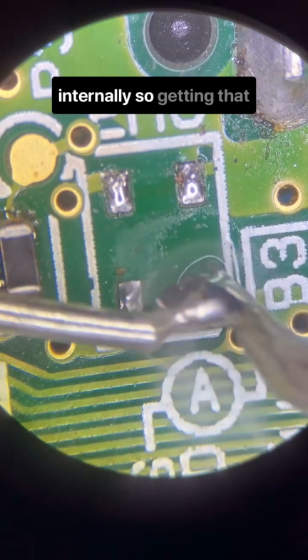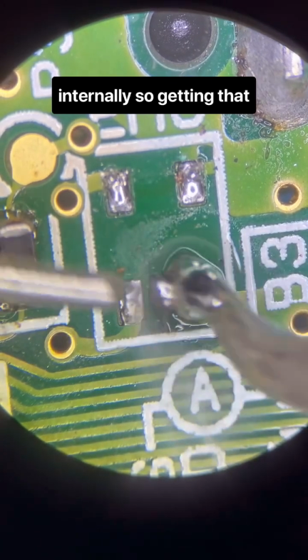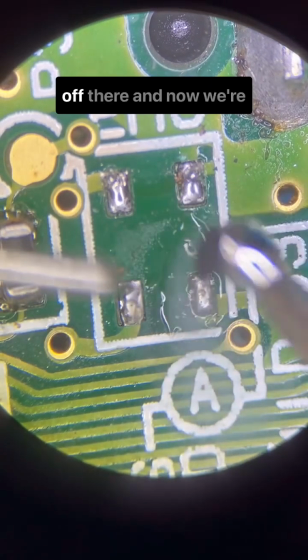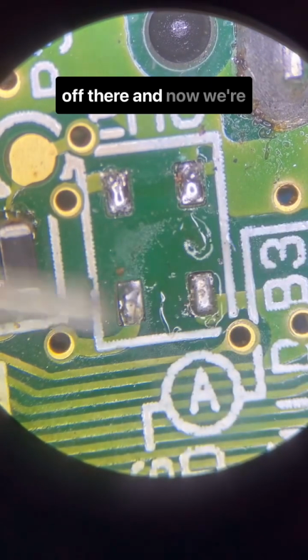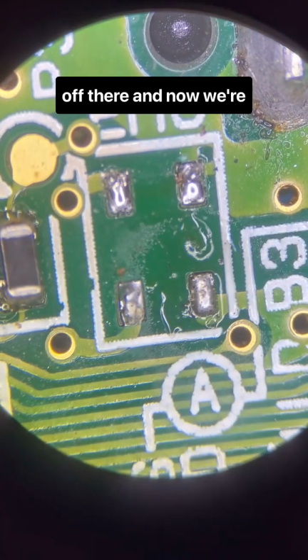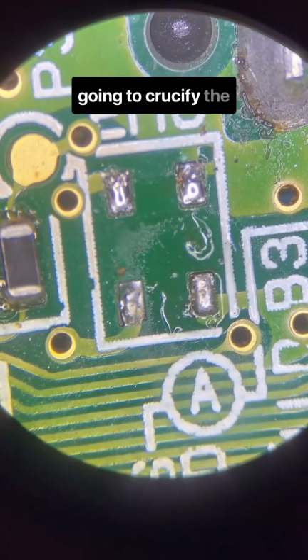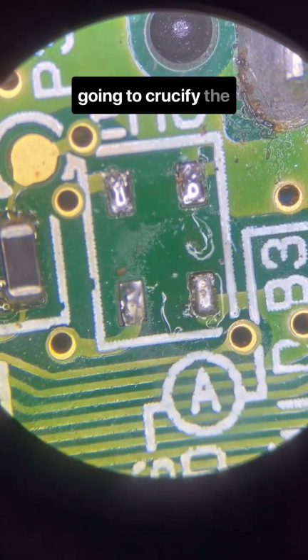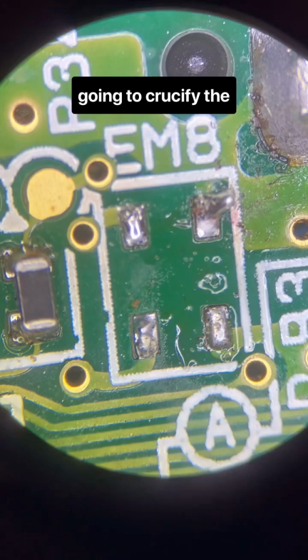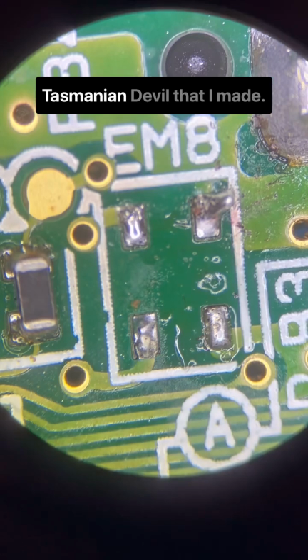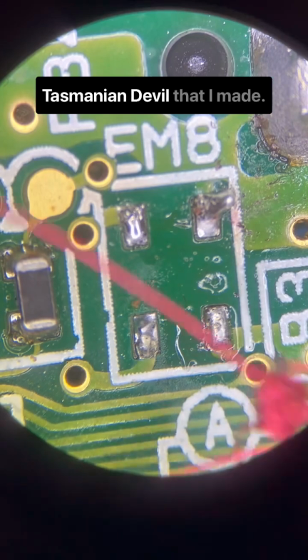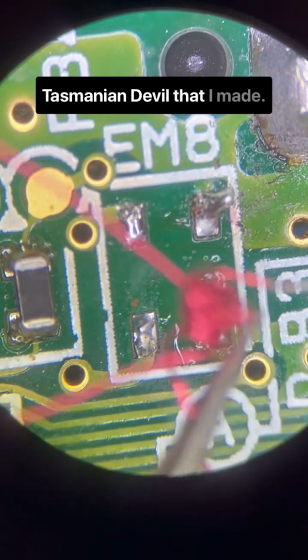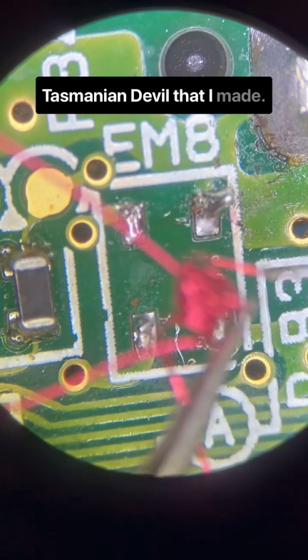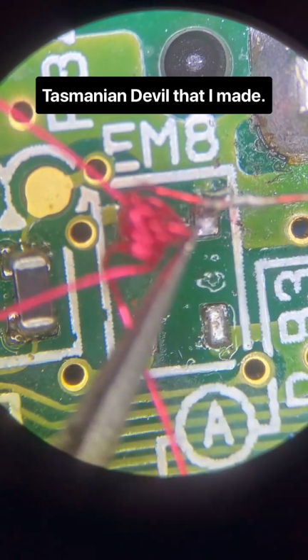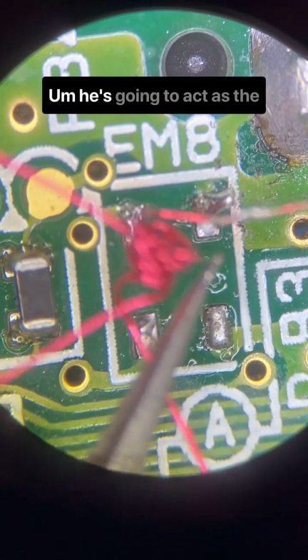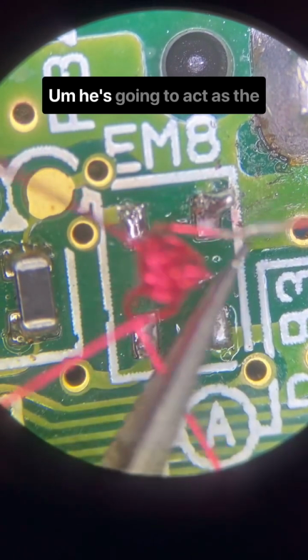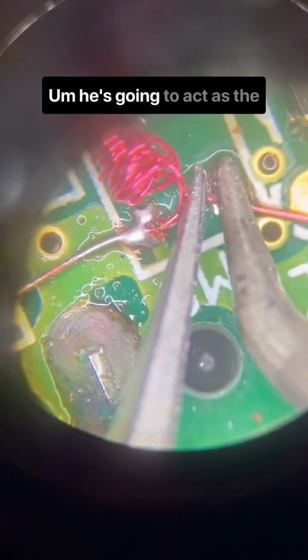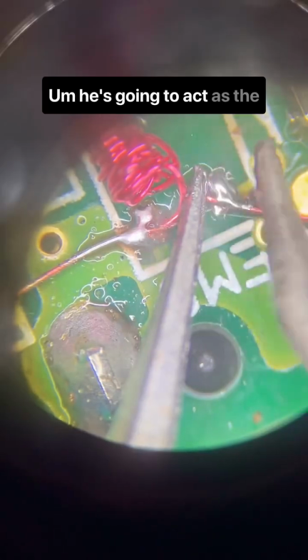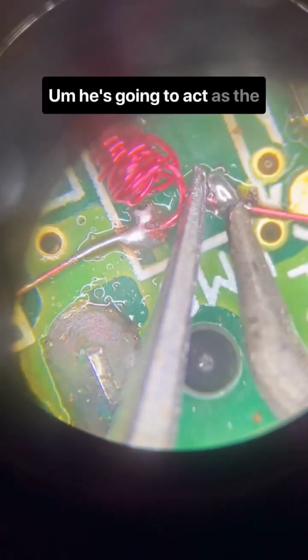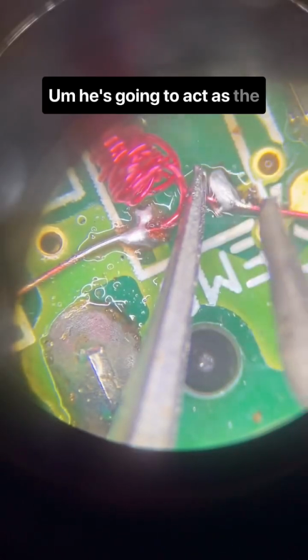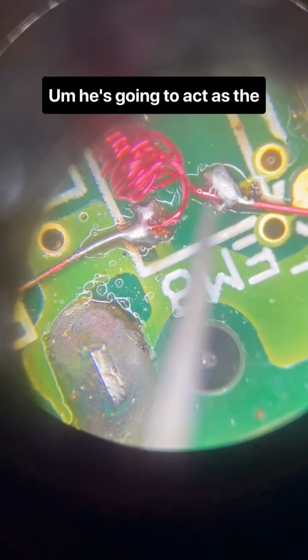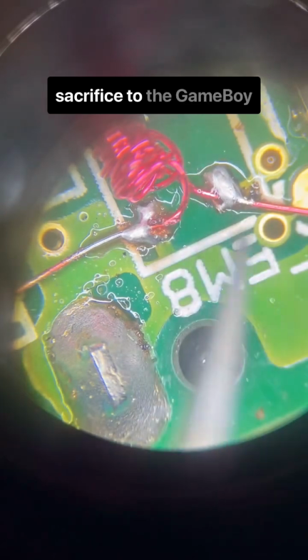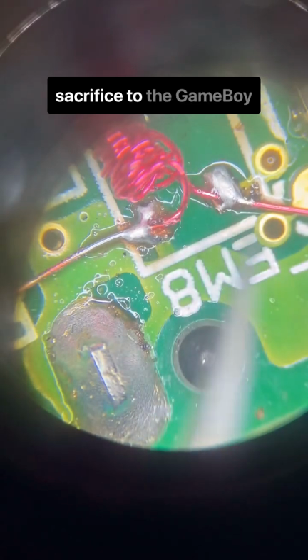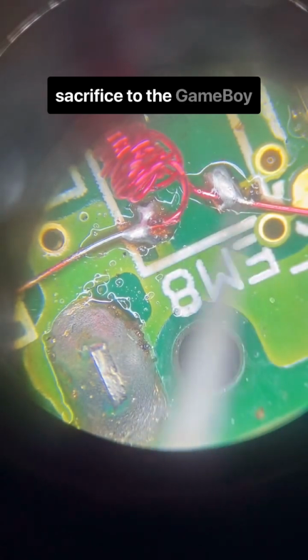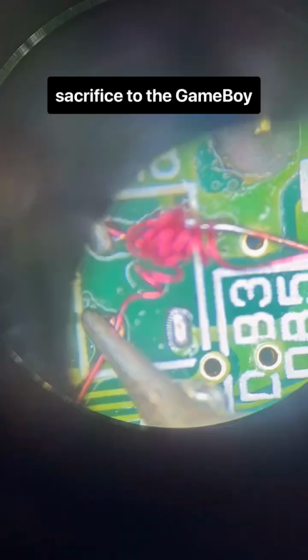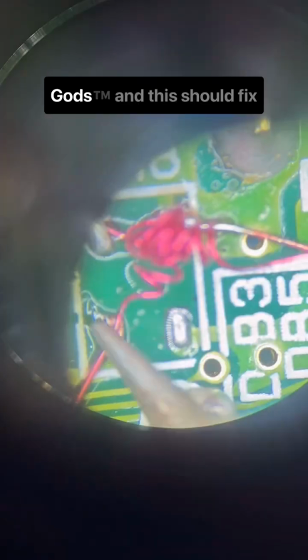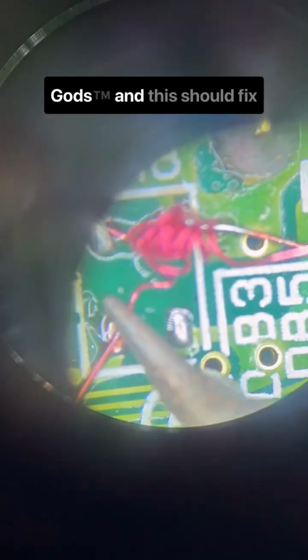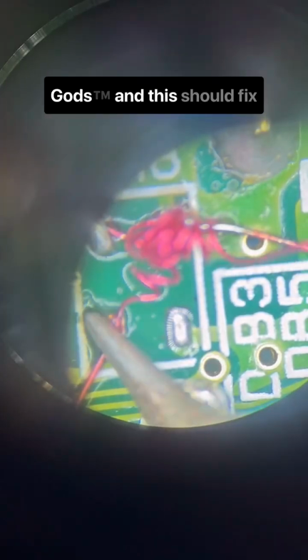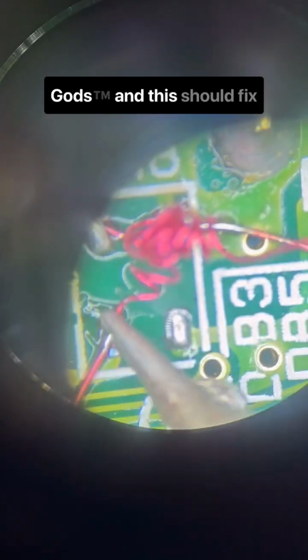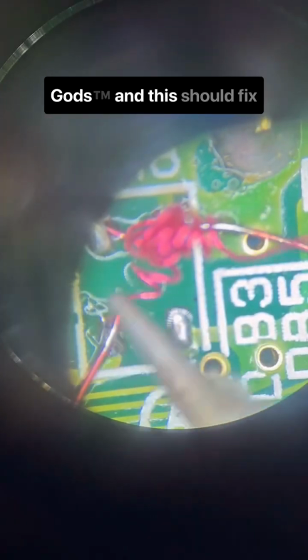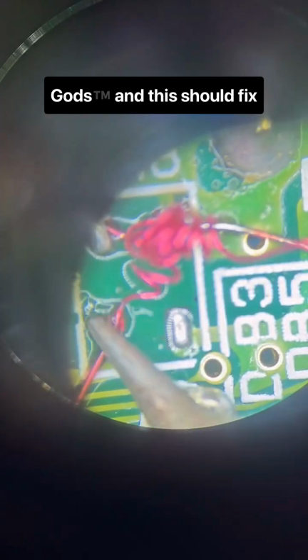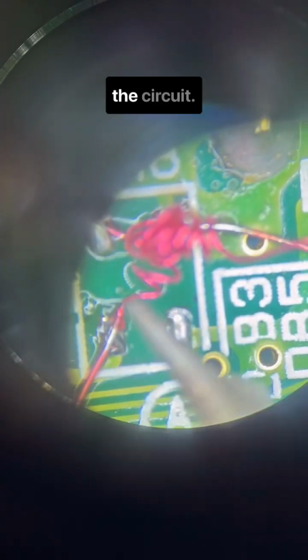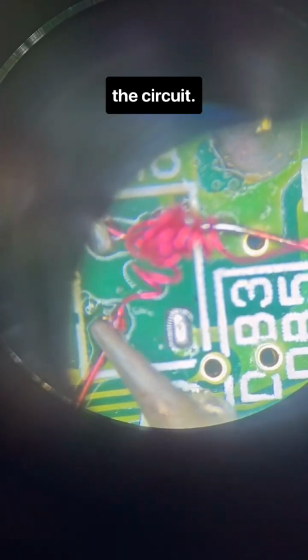Getting that off there, and now we're going to crucify the Tasmanian Devil that I made. He's going to act as the sacrifice to the Game Boy Gods, and this should fix the circuit.